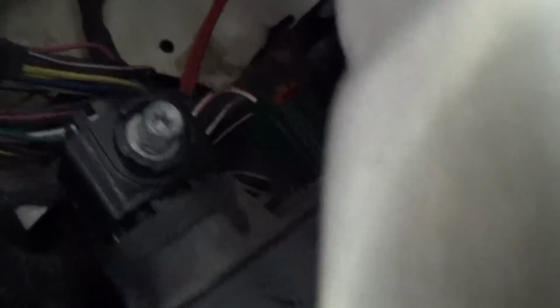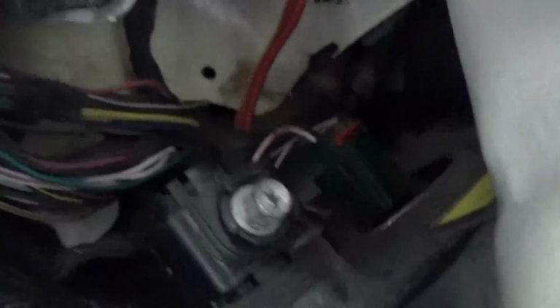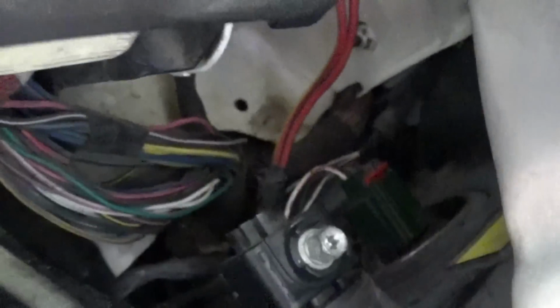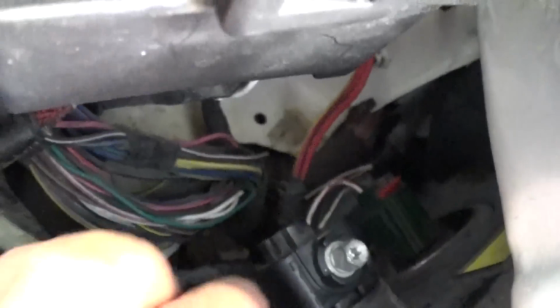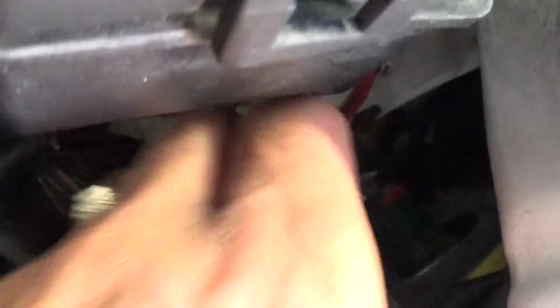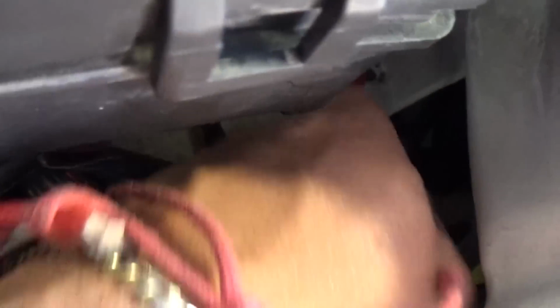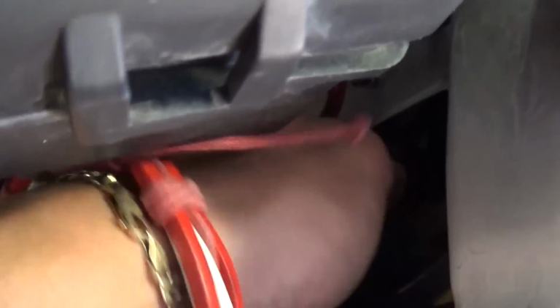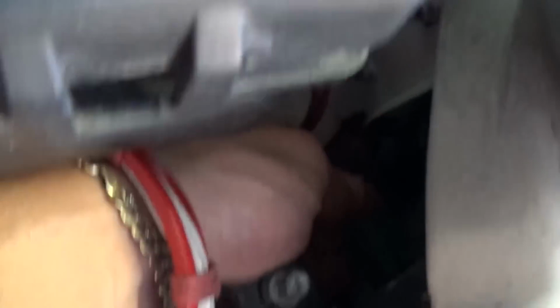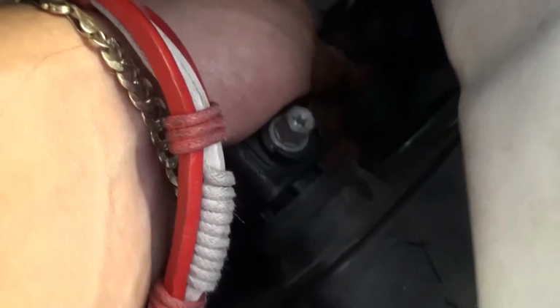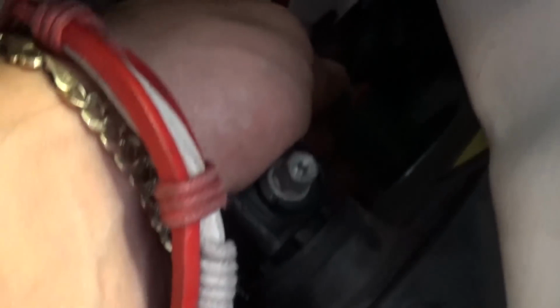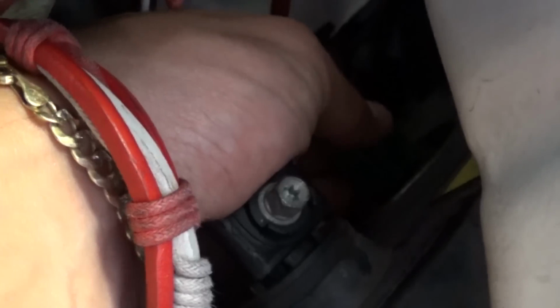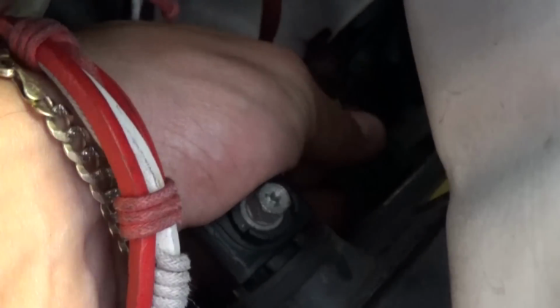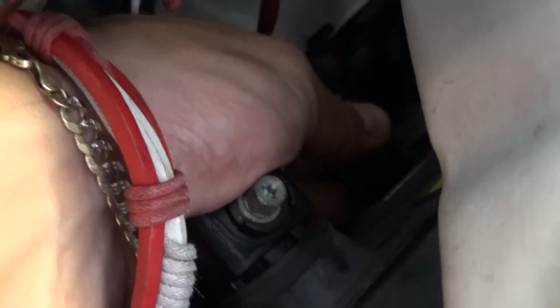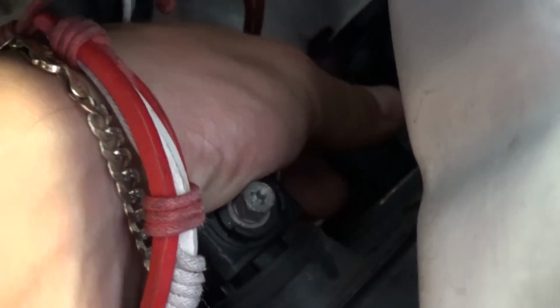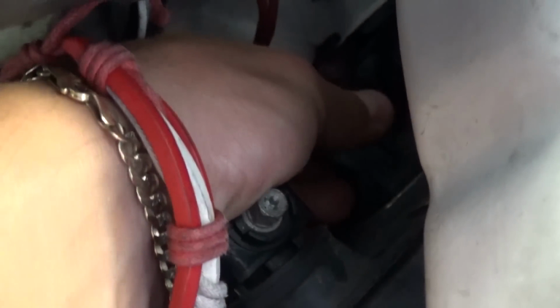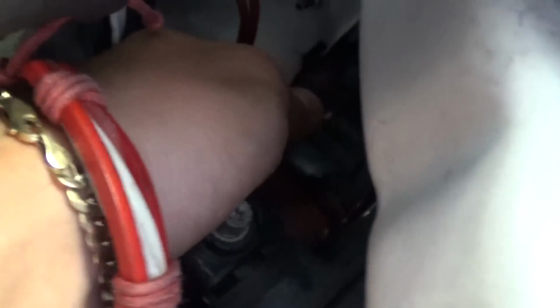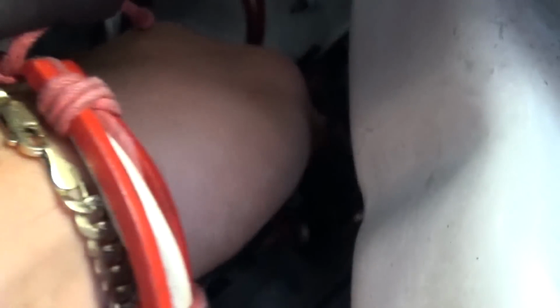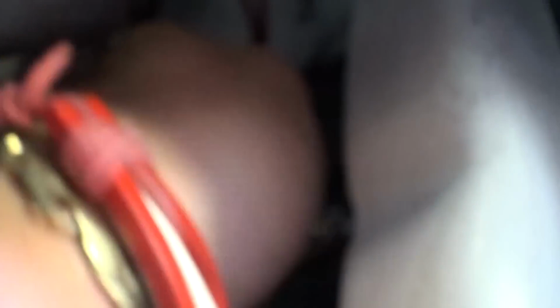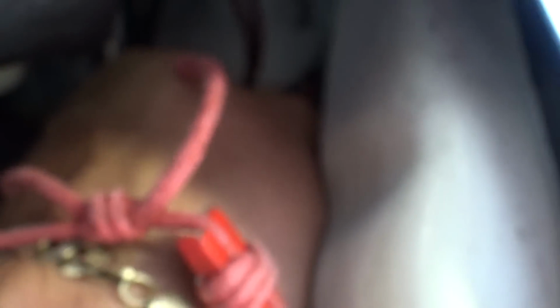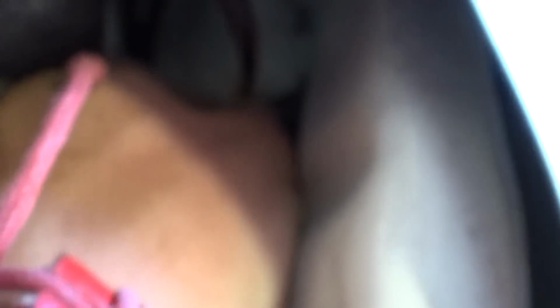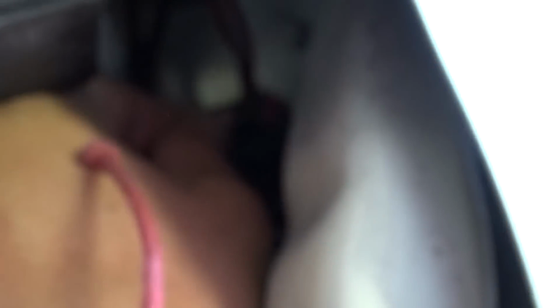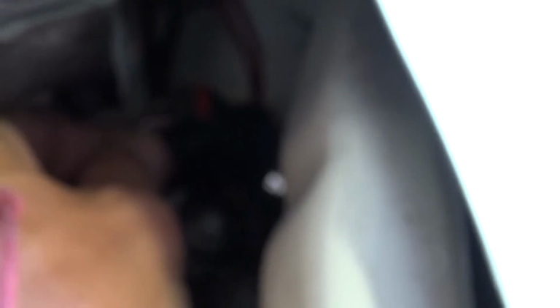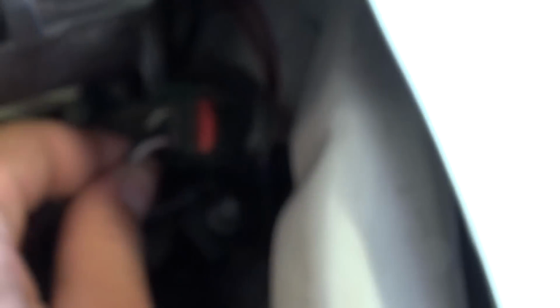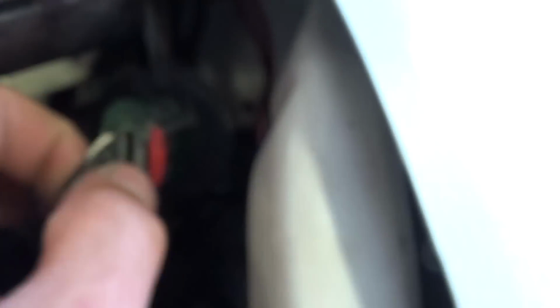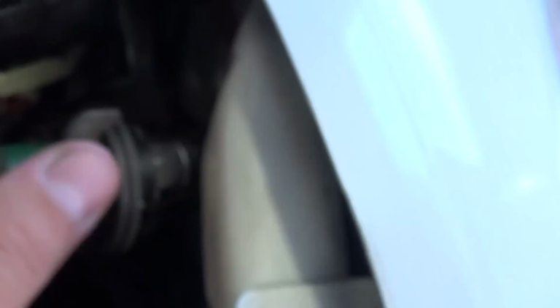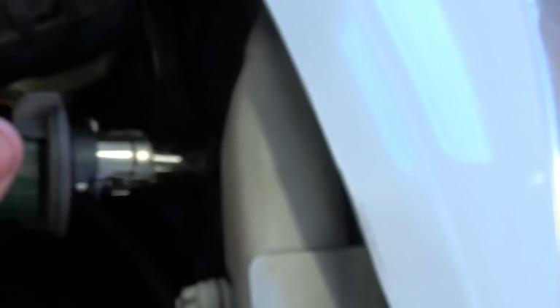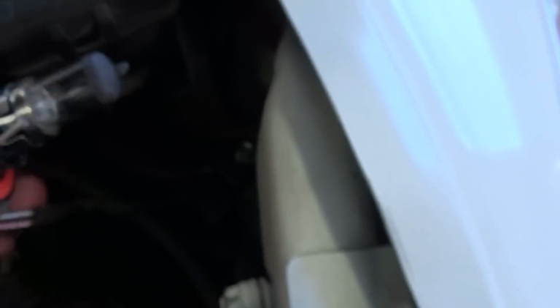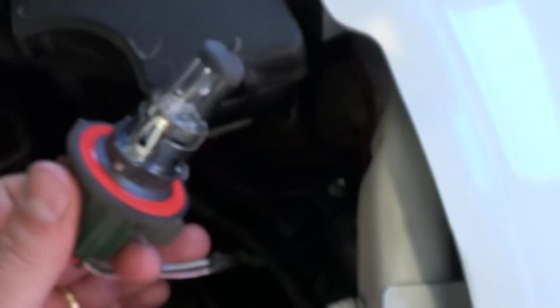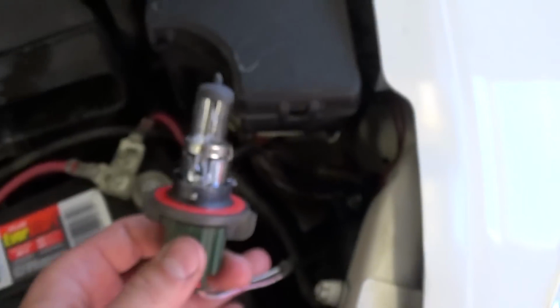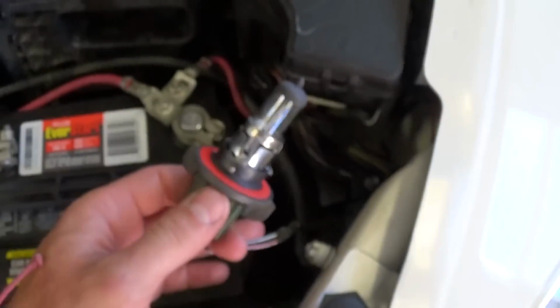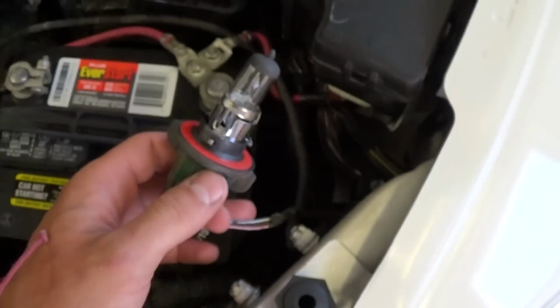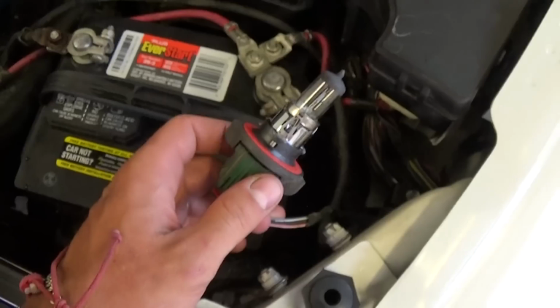So what you need to do, you need to put your hand there and turn to the left about 30 degrees, right like that. And pull the headlight bulb out.